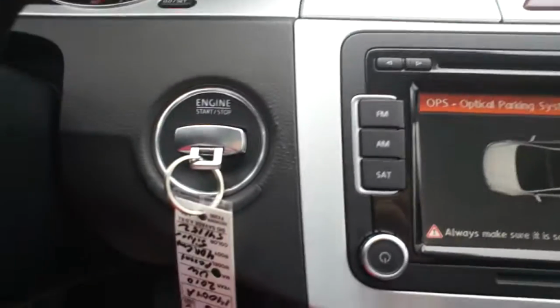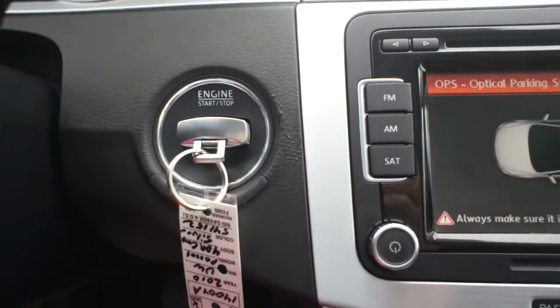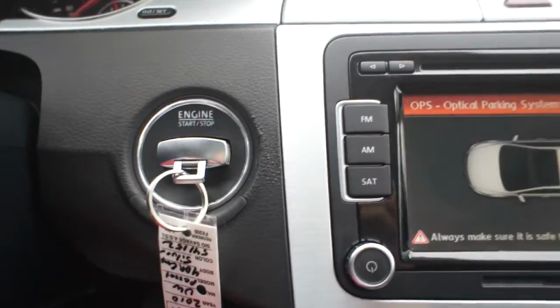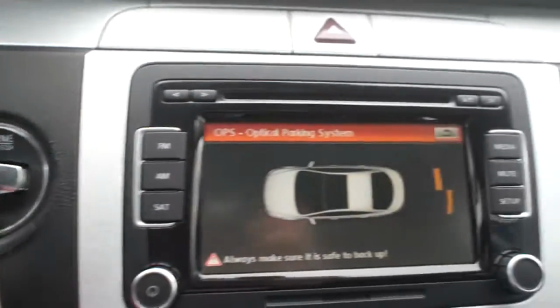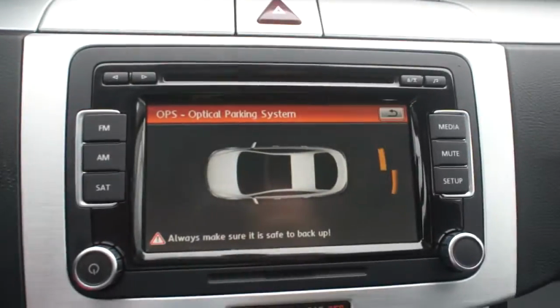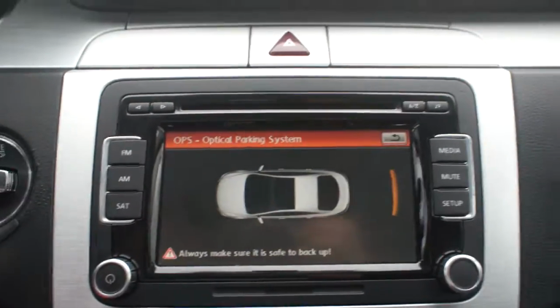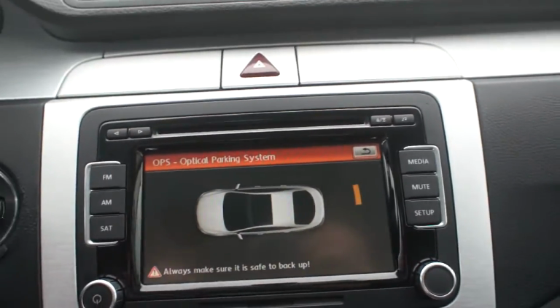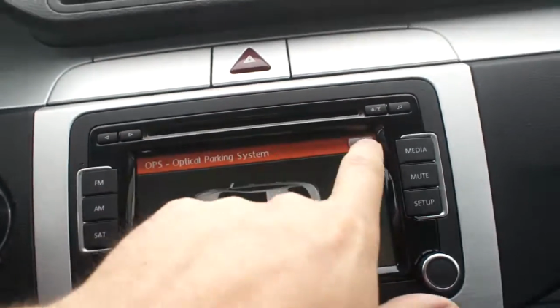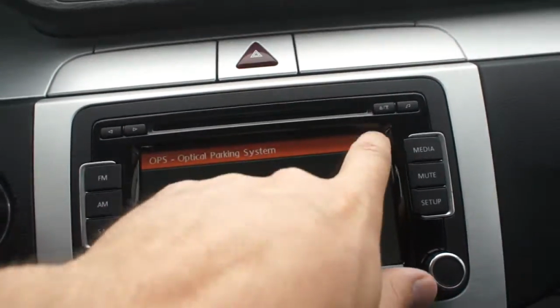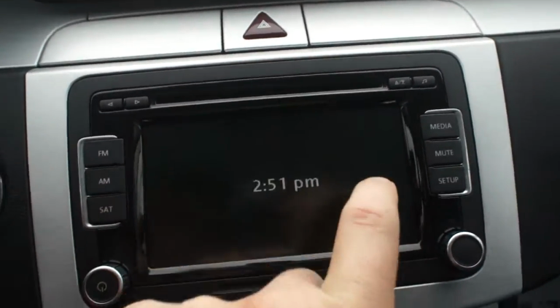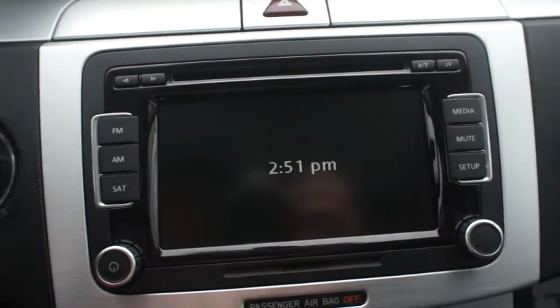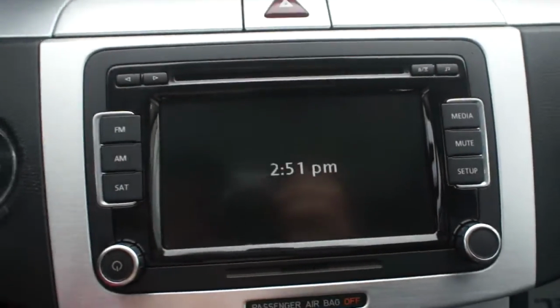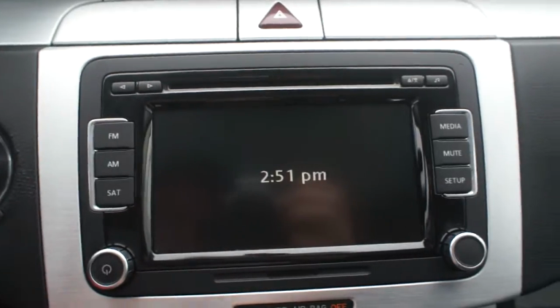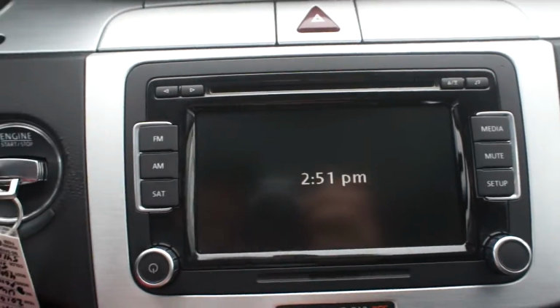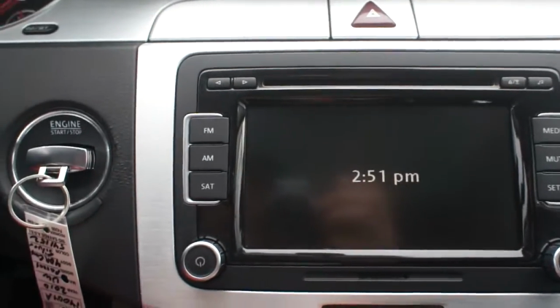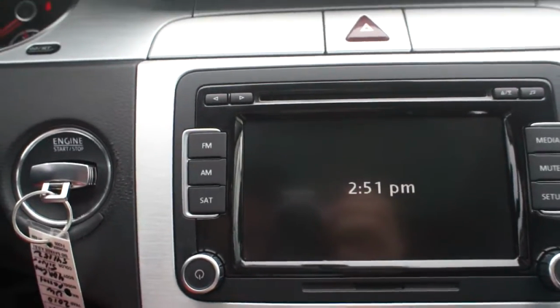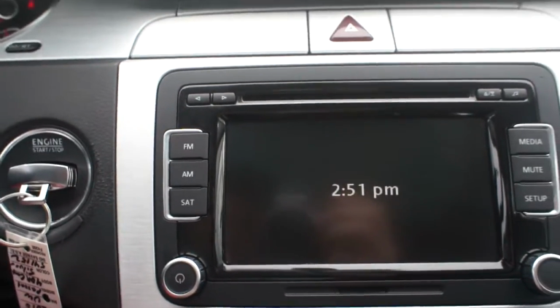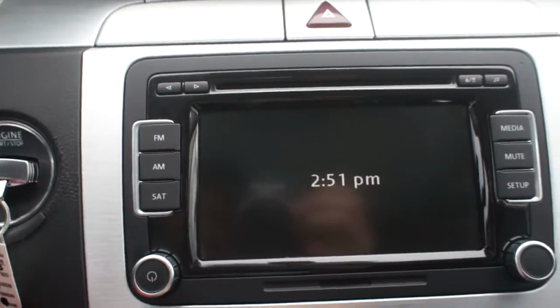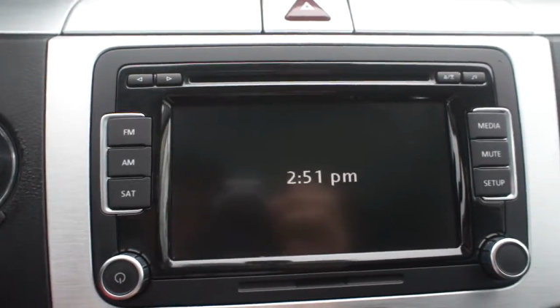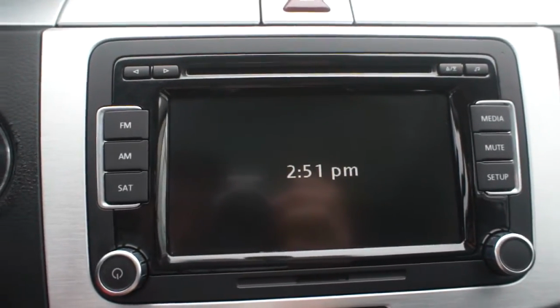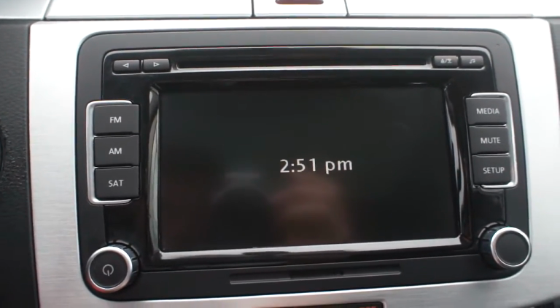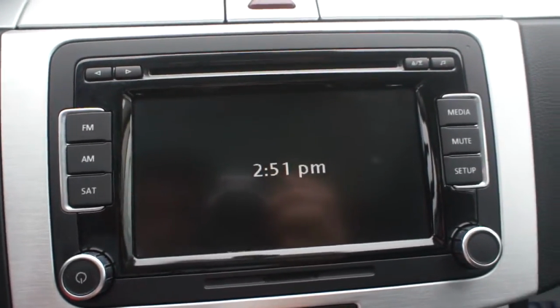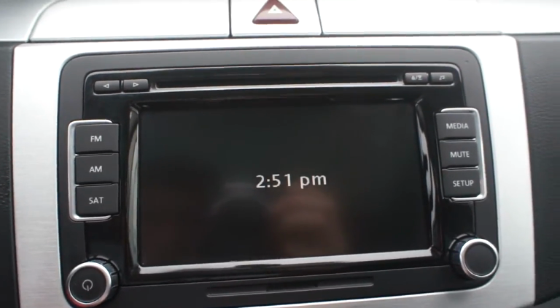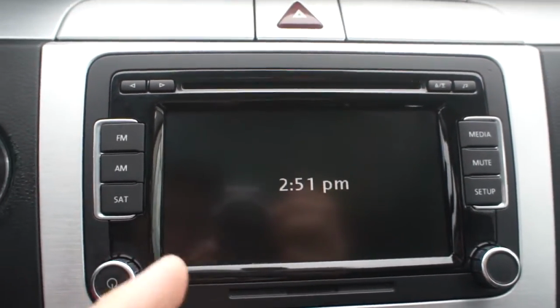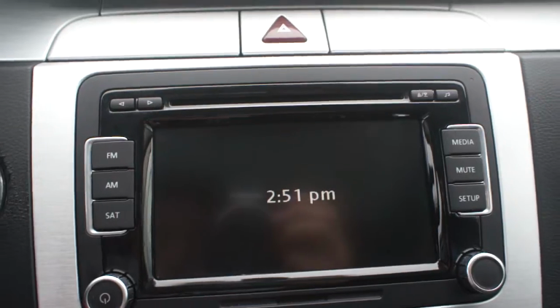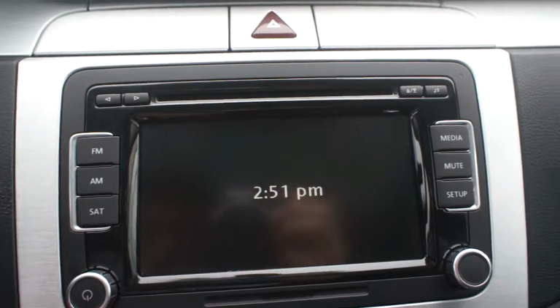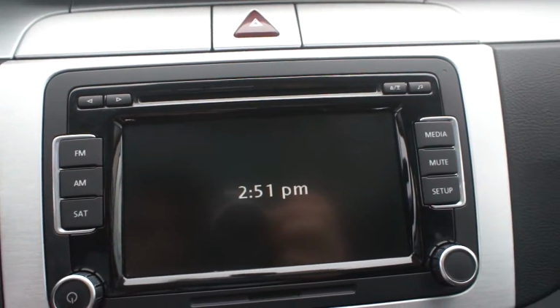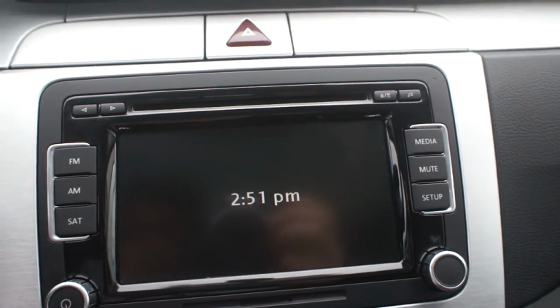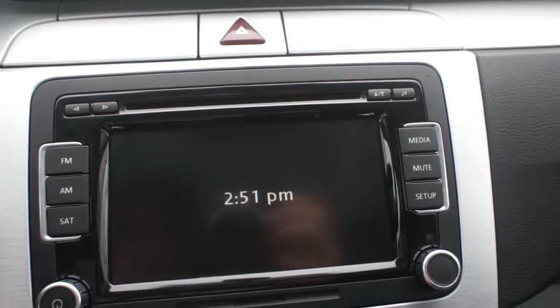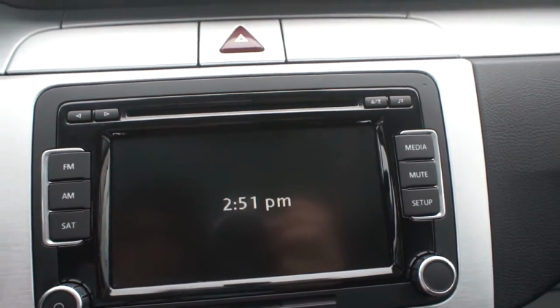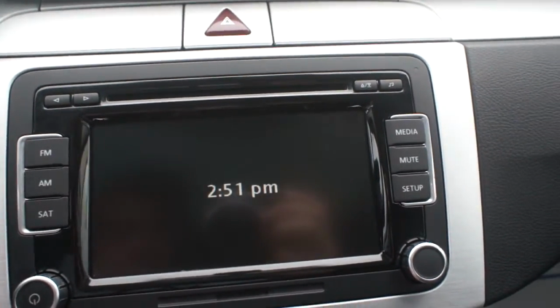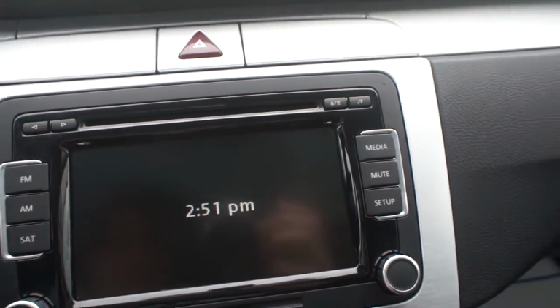It does have a push start engine, and then this beautiful display screen here. It is touch screen, so you can back in and out. Like I said, it has front and rear park assist, so when you're going back up you have this cool display.